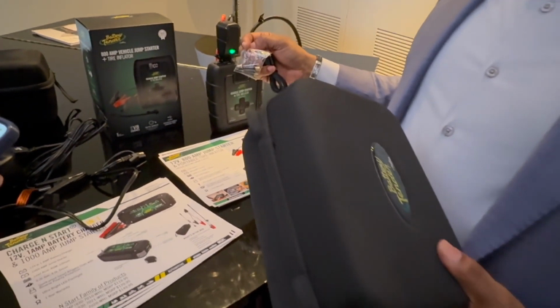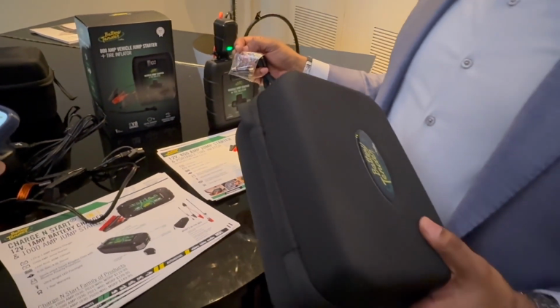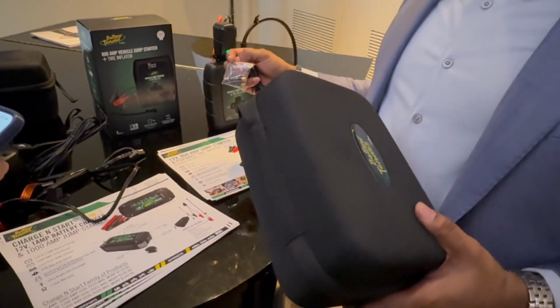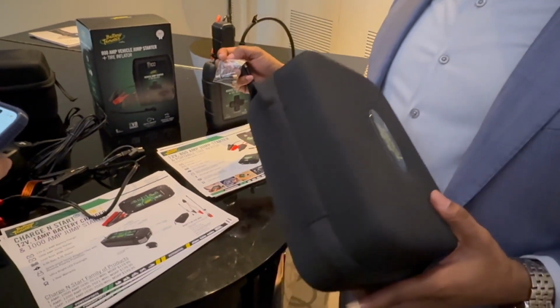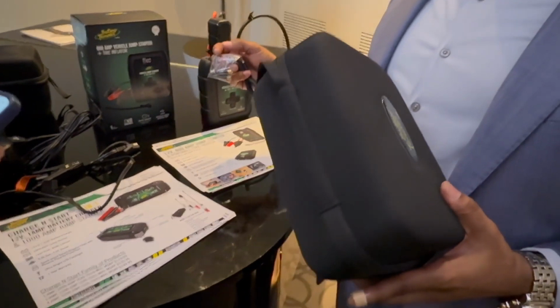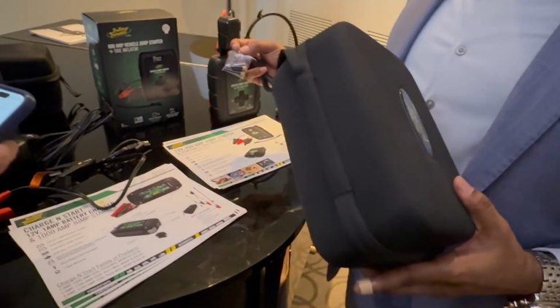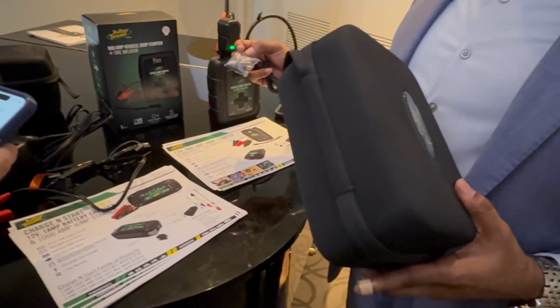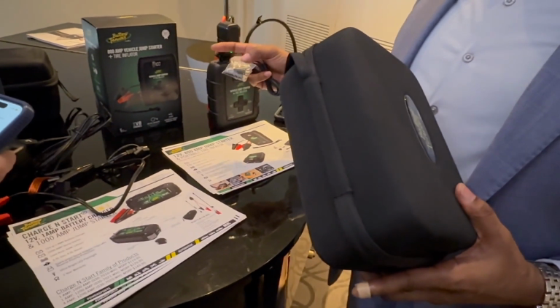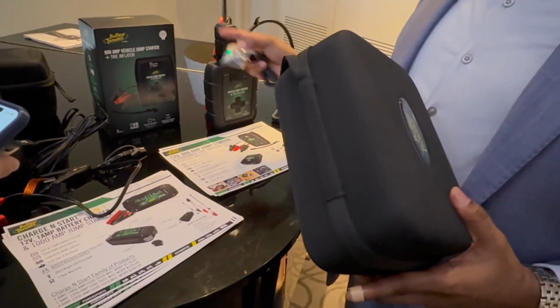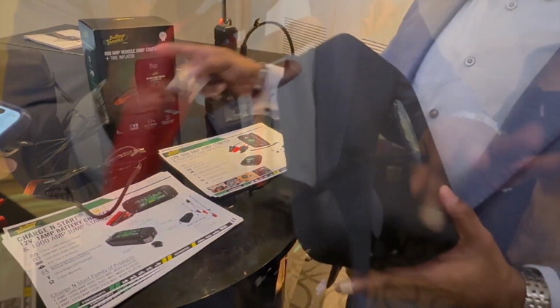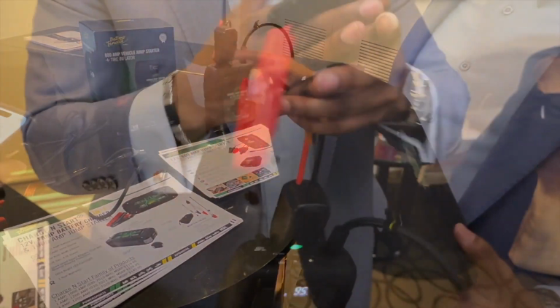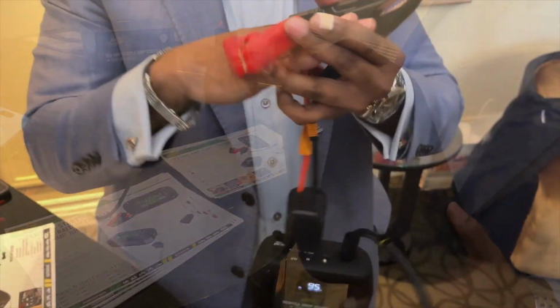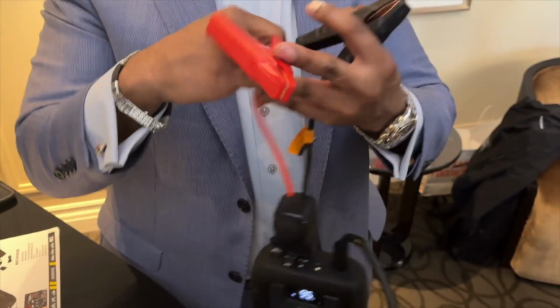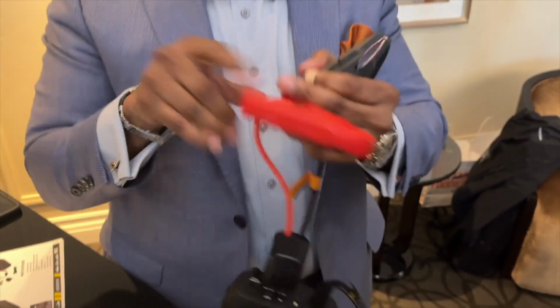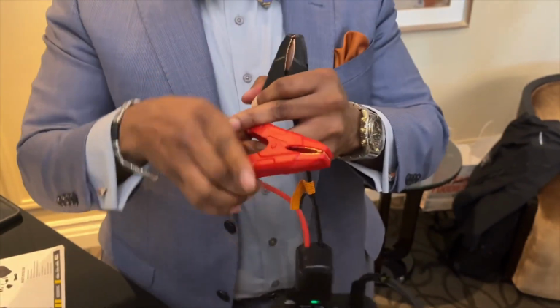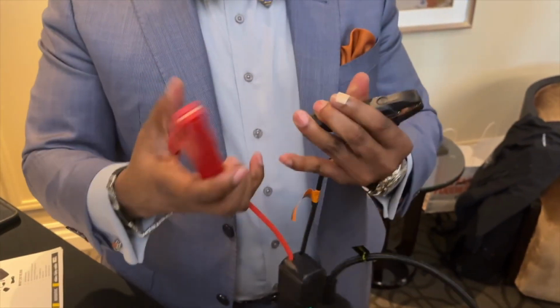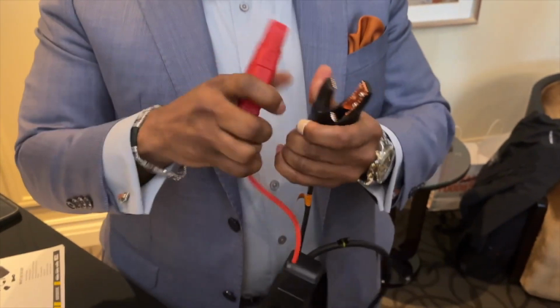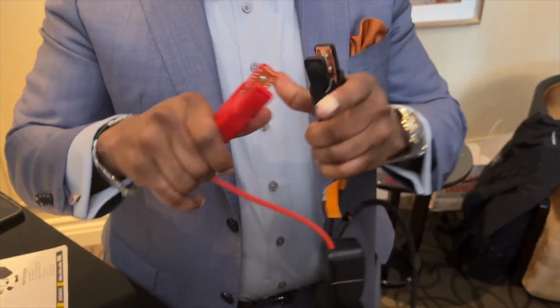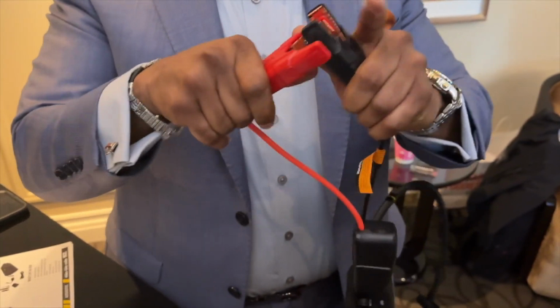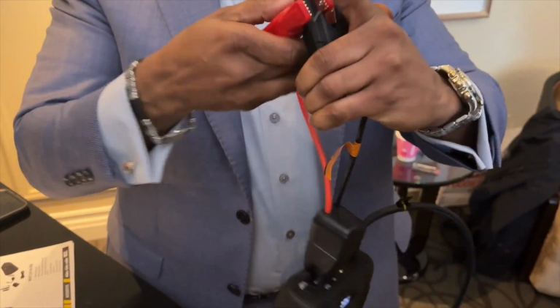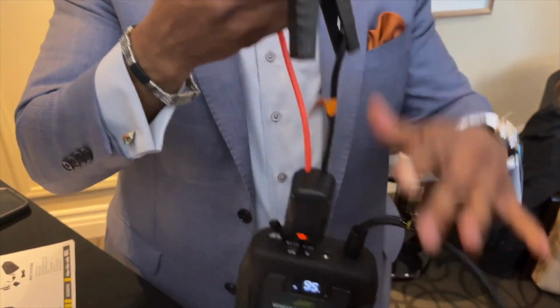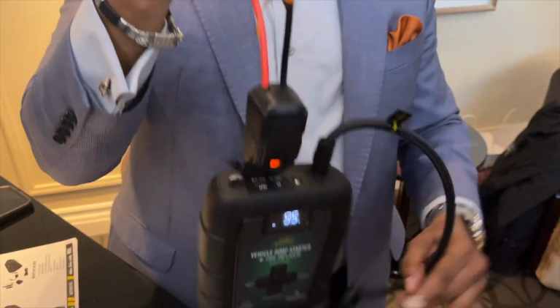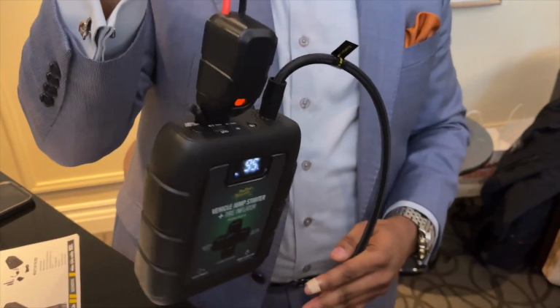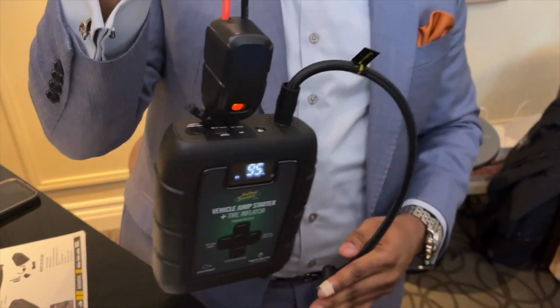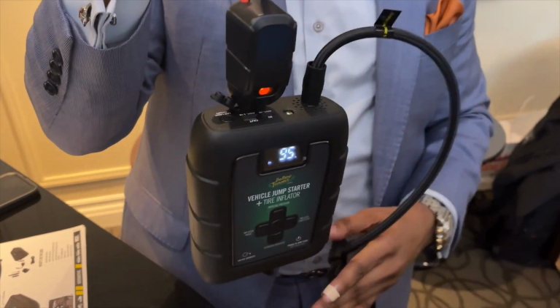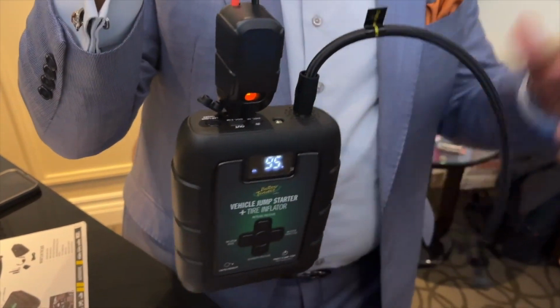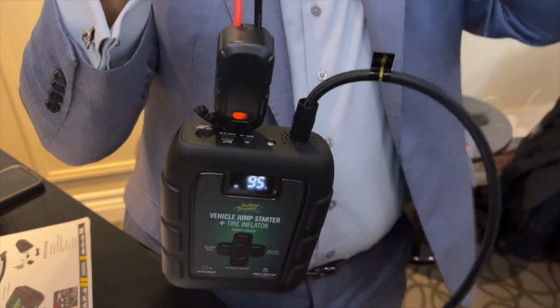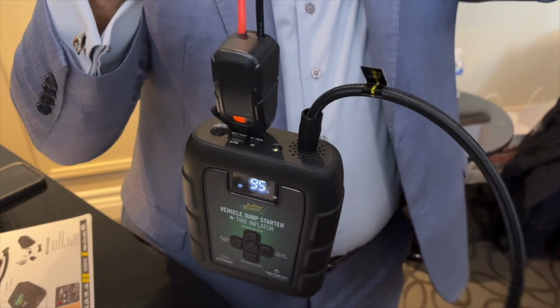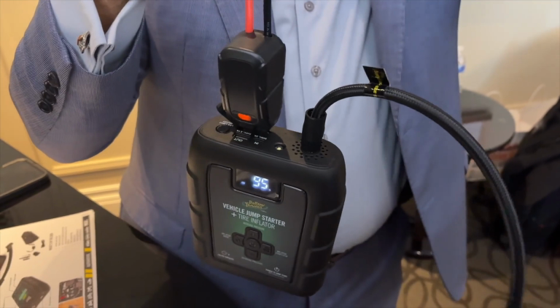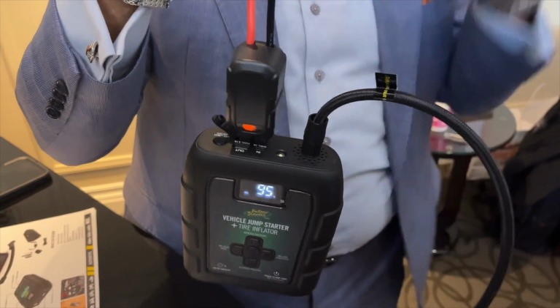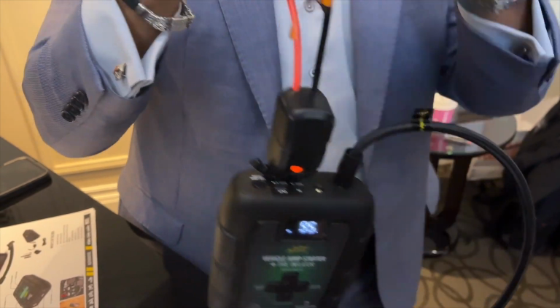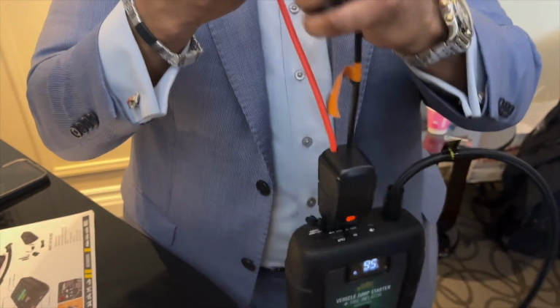This device also includes smart clips and a USB port for on-the-go recharging. It's lightweight, easy to carry, and priced at just $139. Available now.